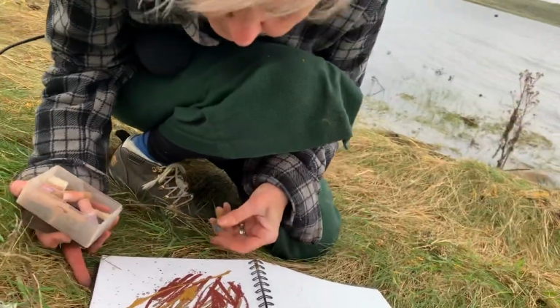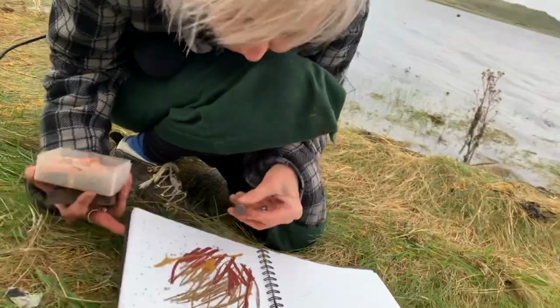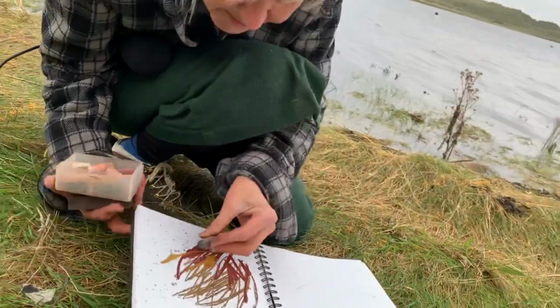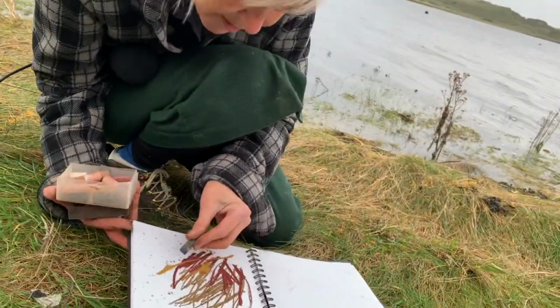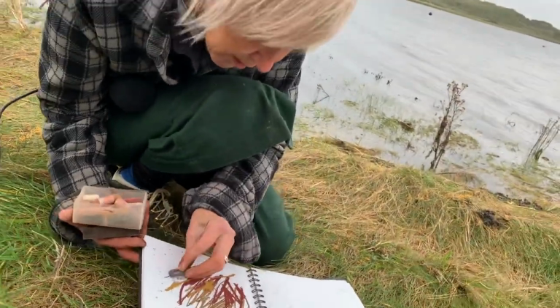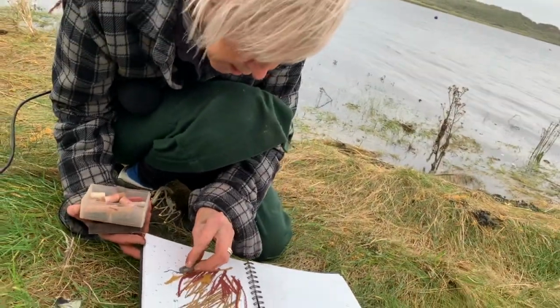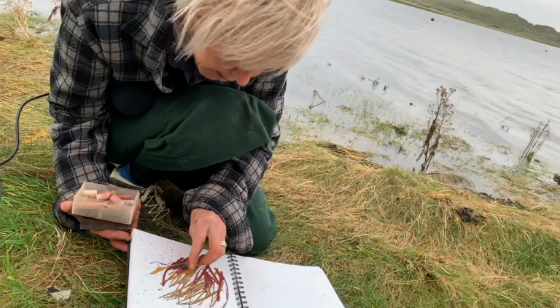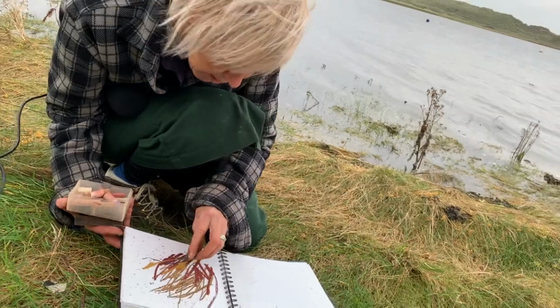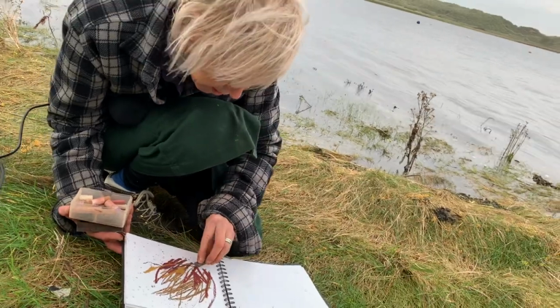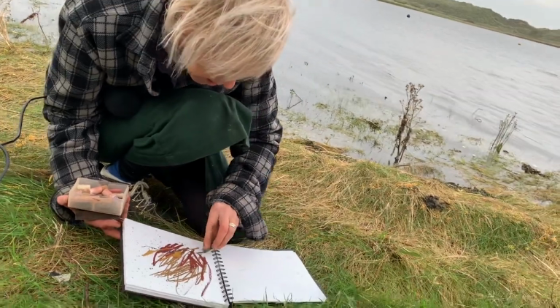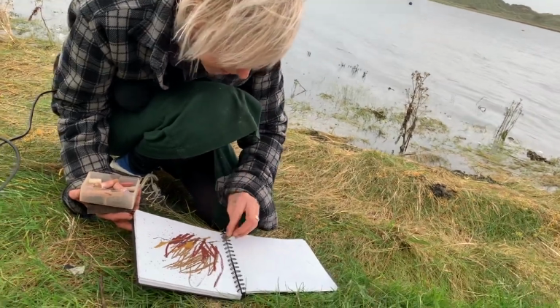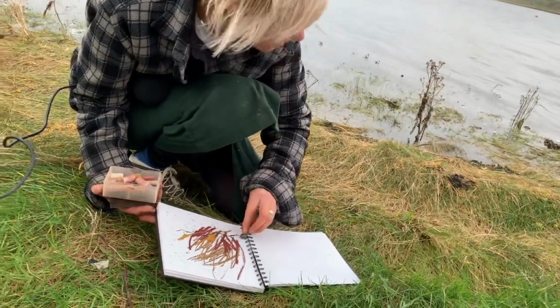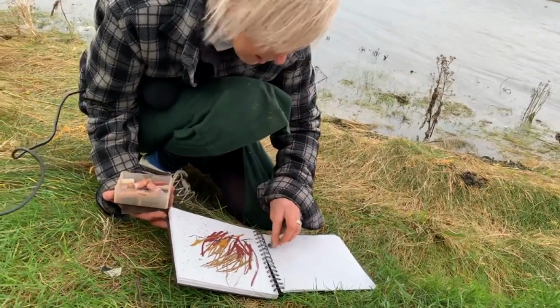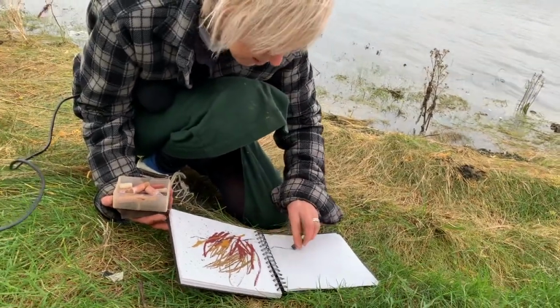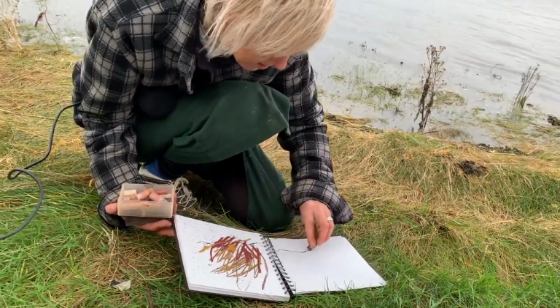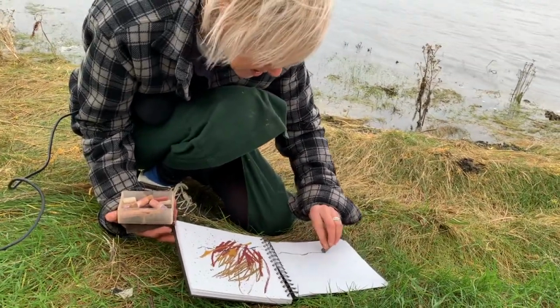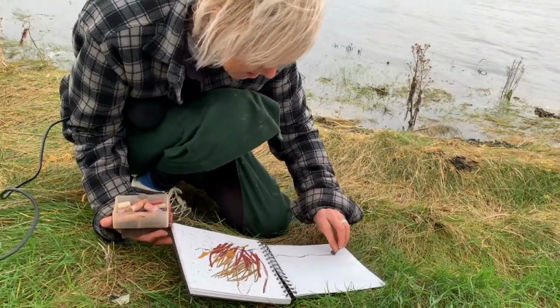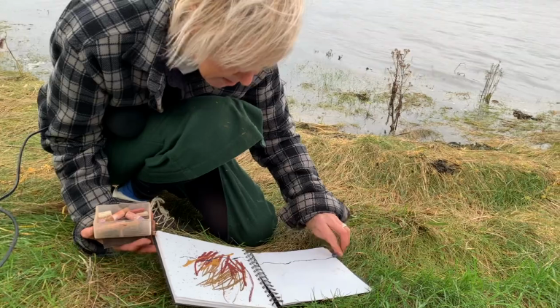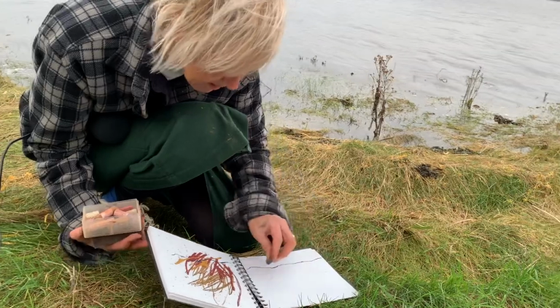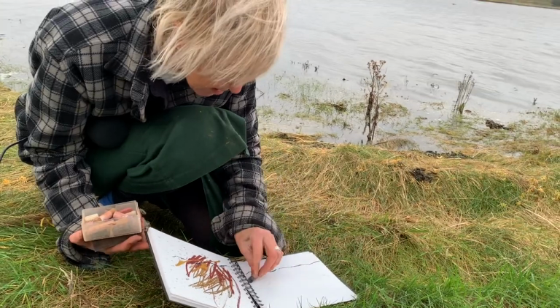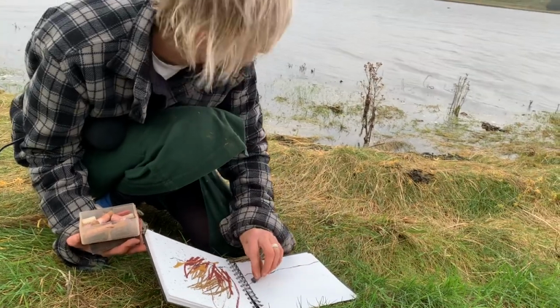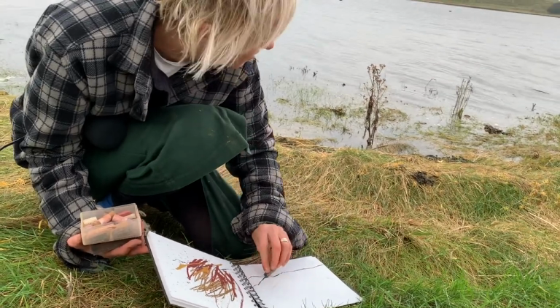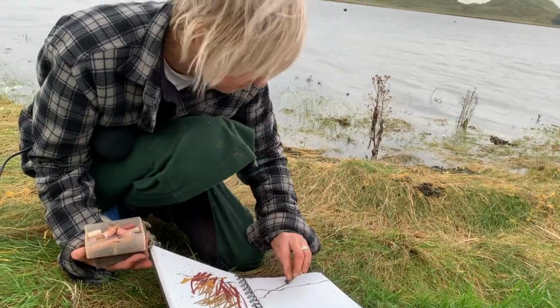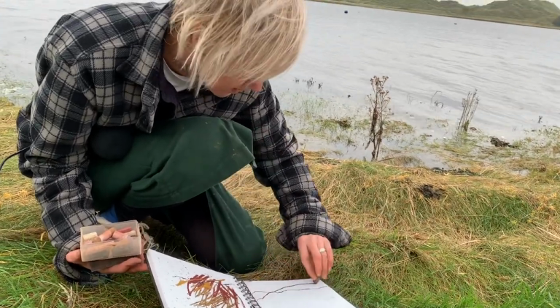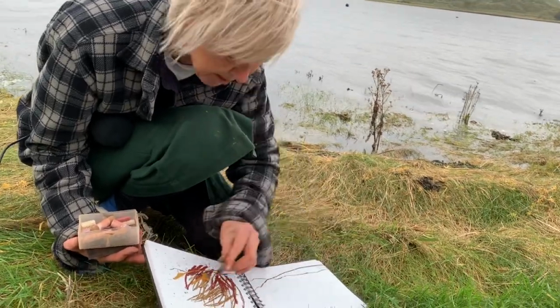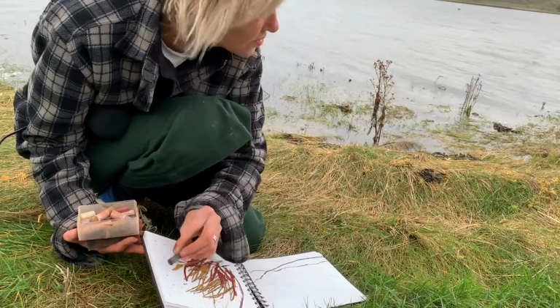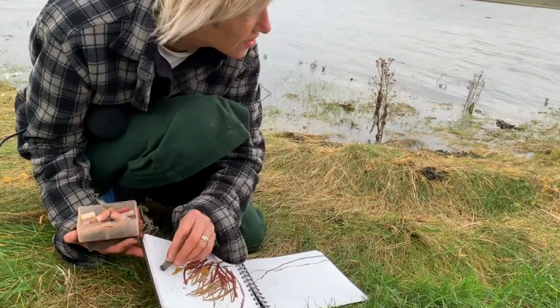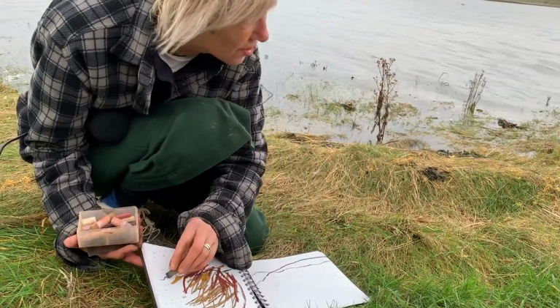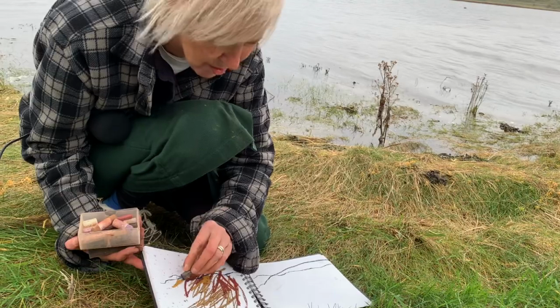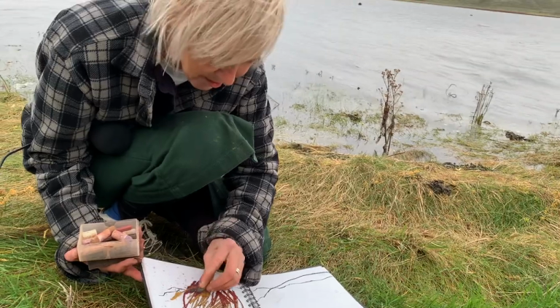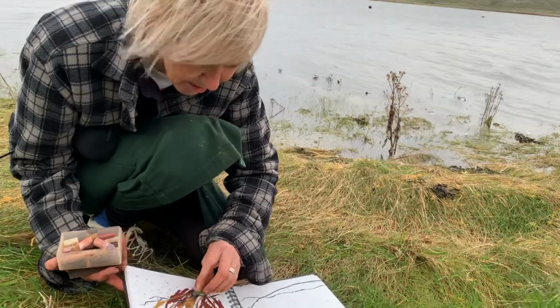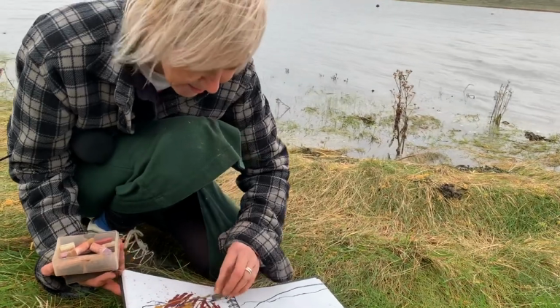As you can see, also getting the rain, which actually makes some really lovely little marks. Being by the water's edge, that's quite a nice effect.